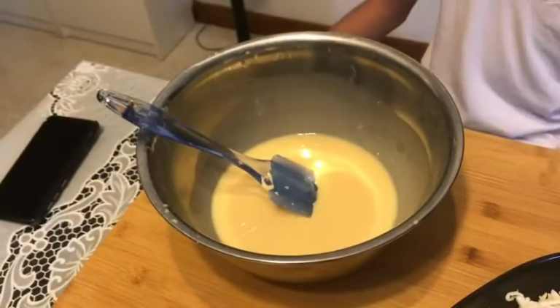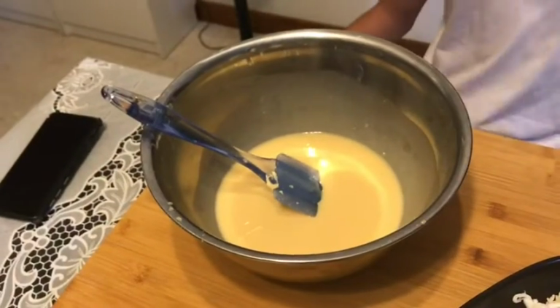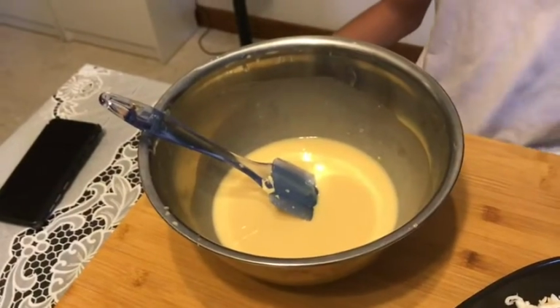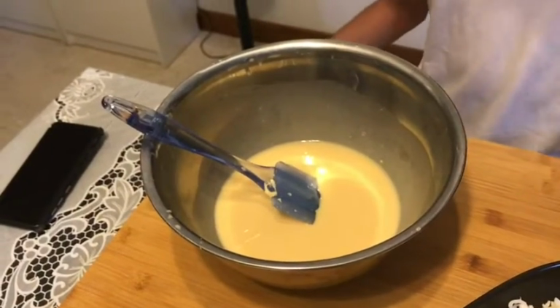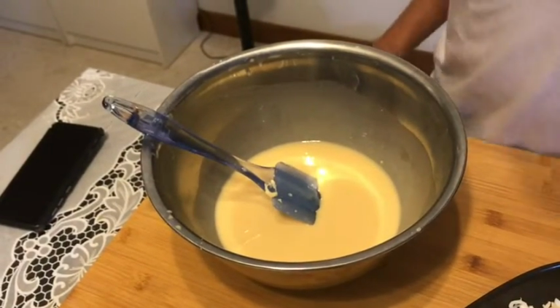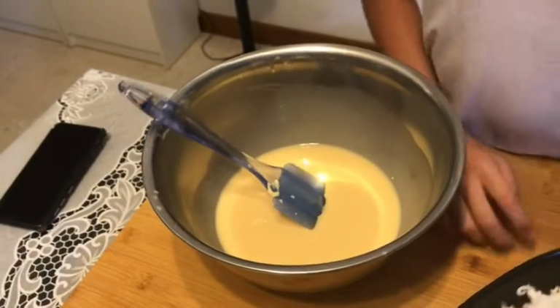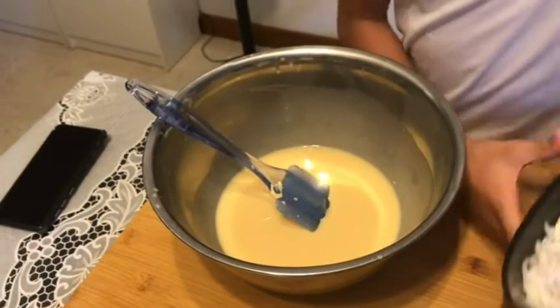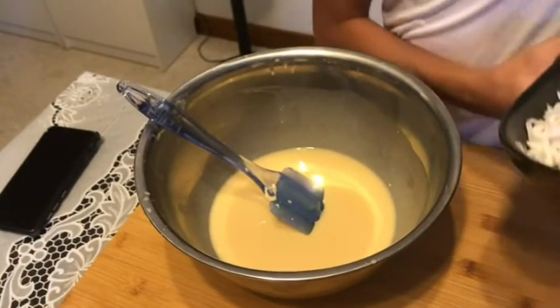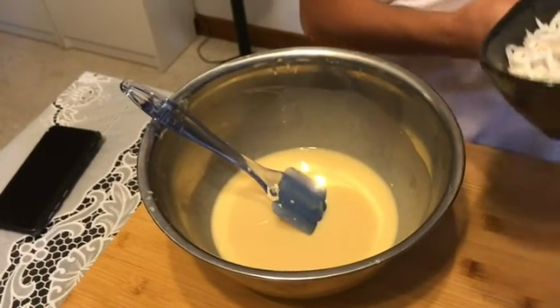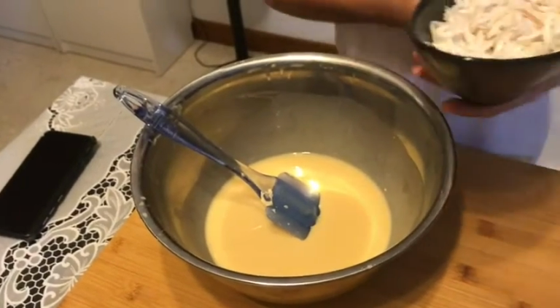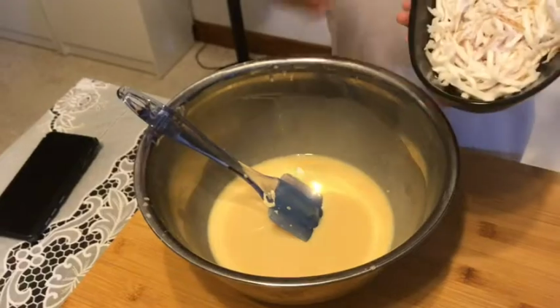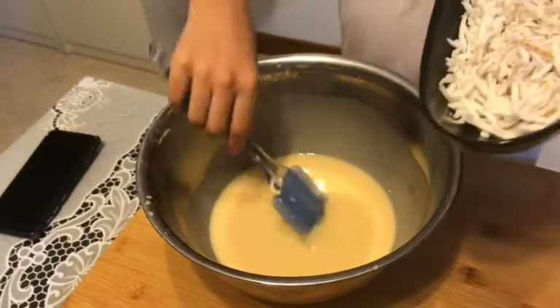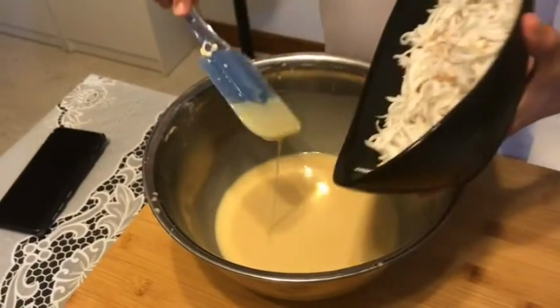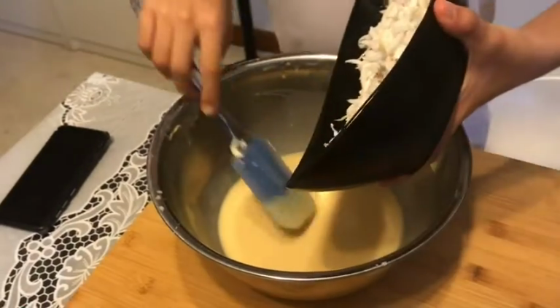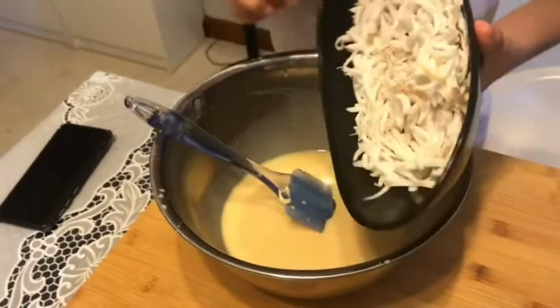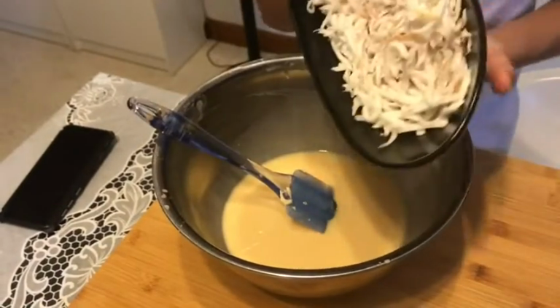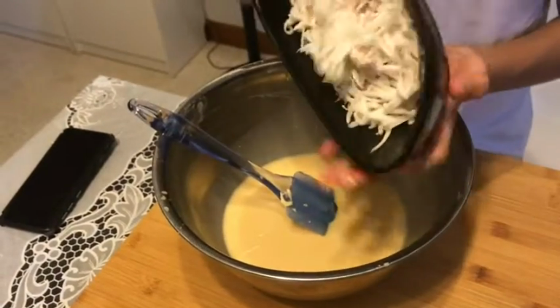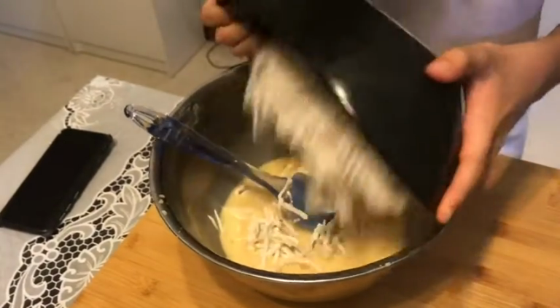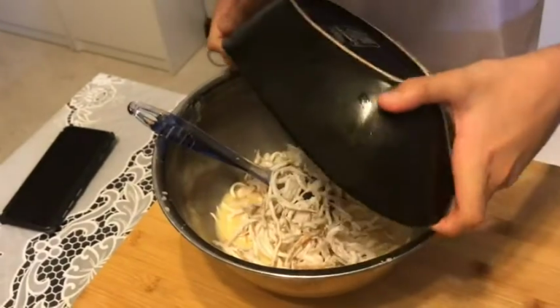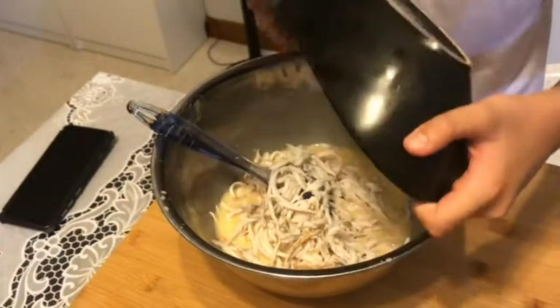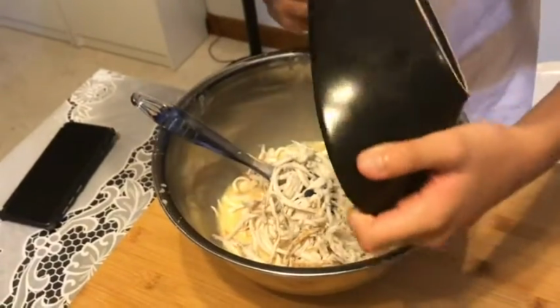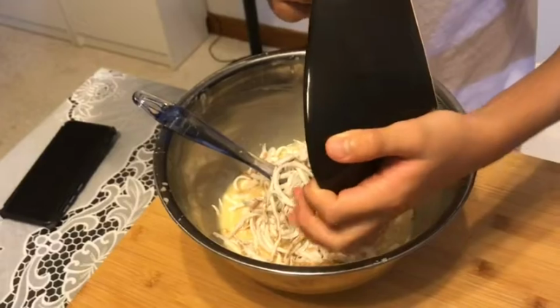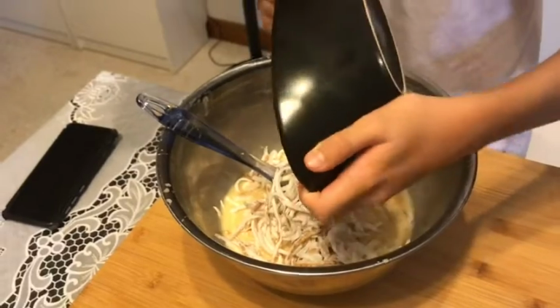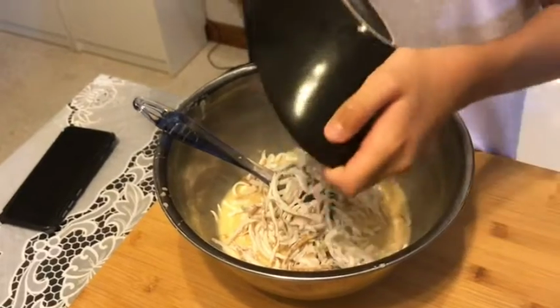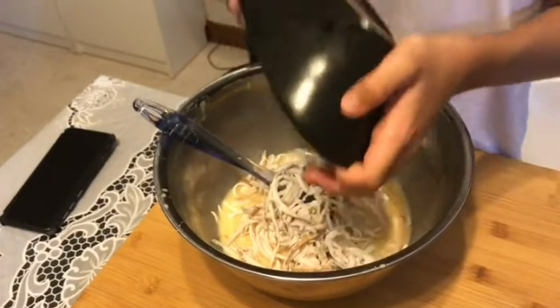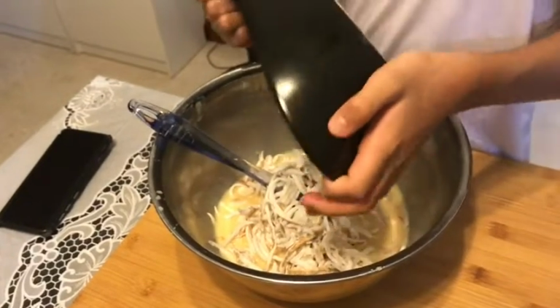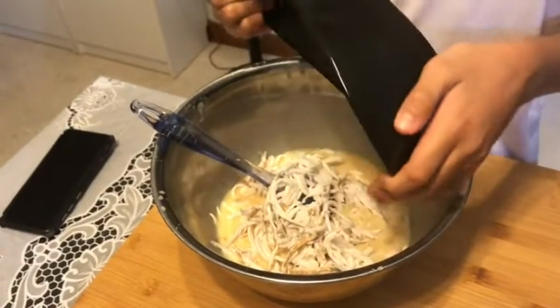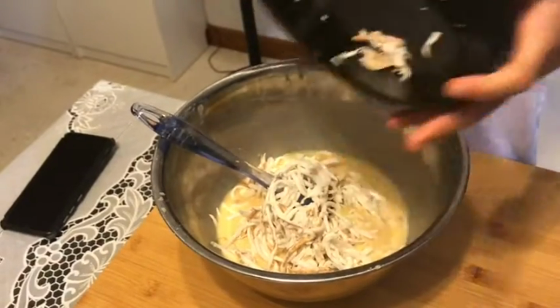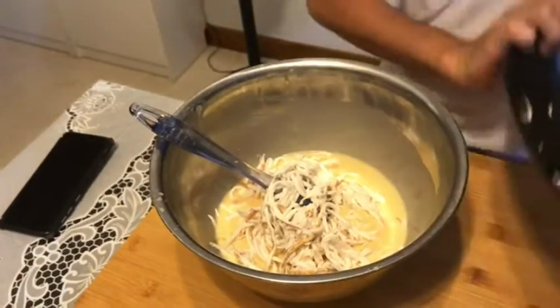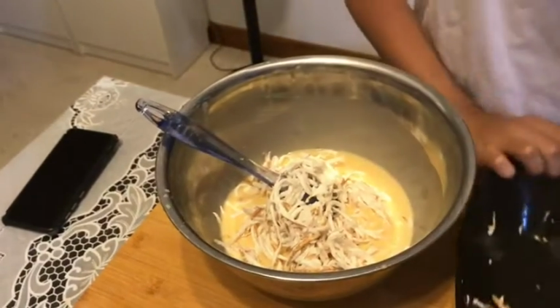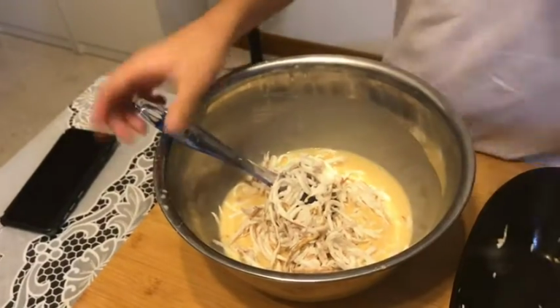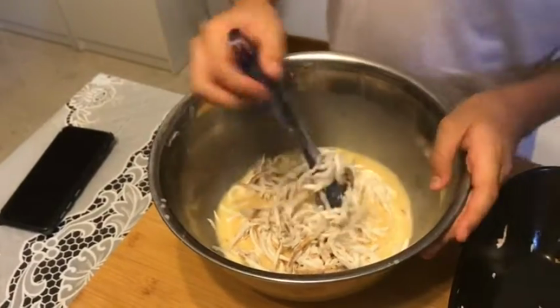Next friends, you will be needing to add your buko strips into your mixing bowl. And mix.